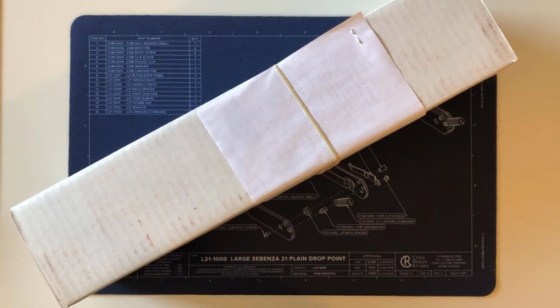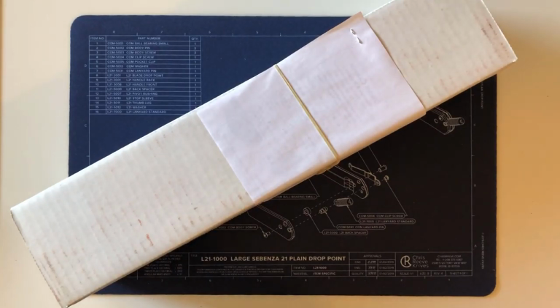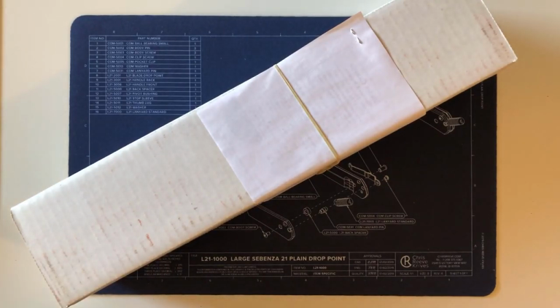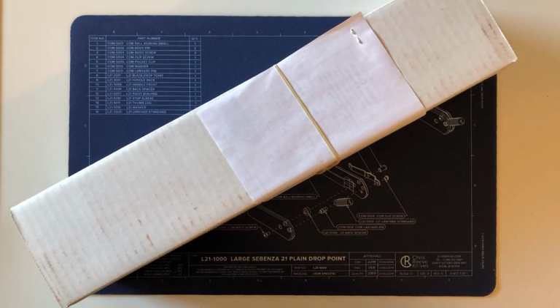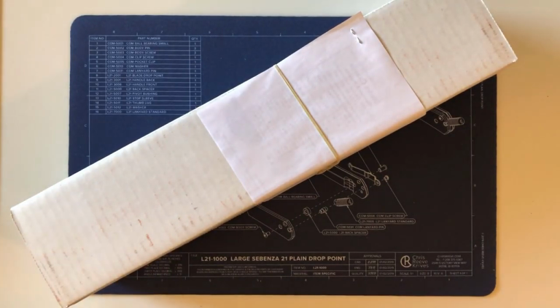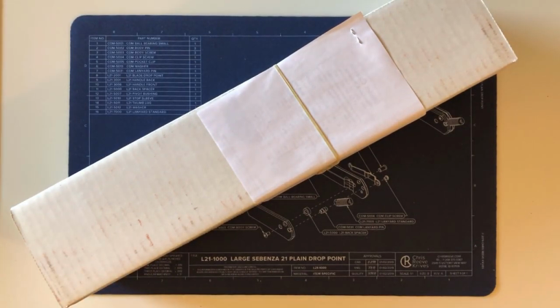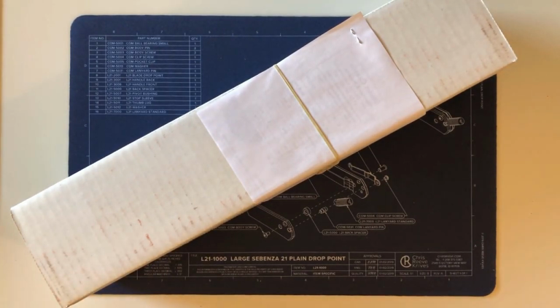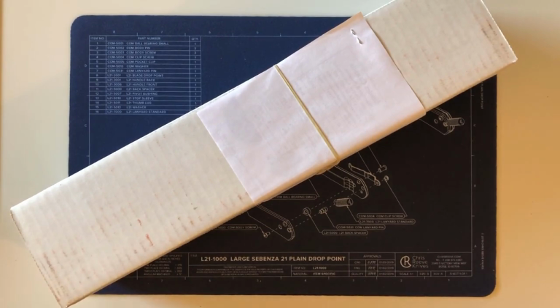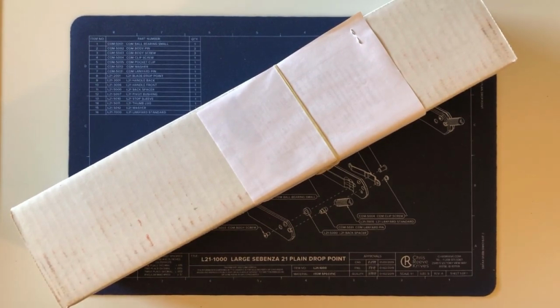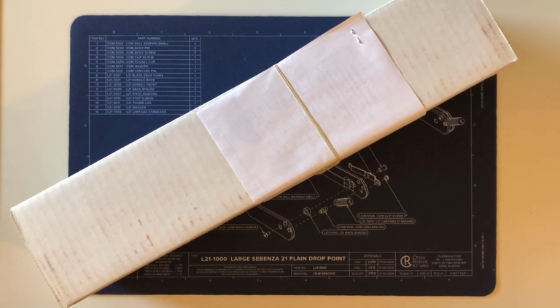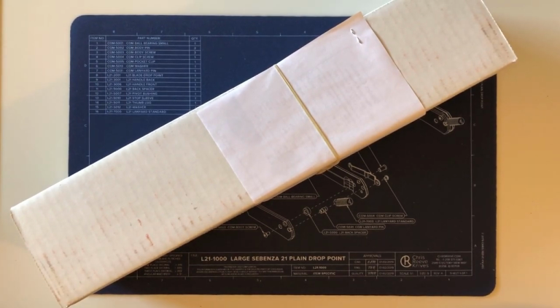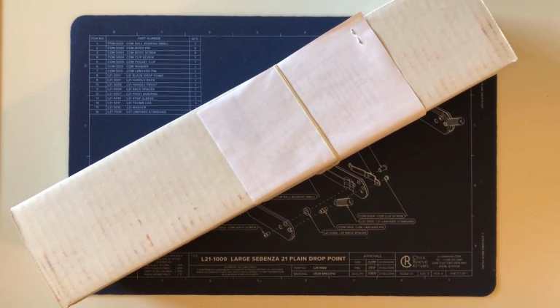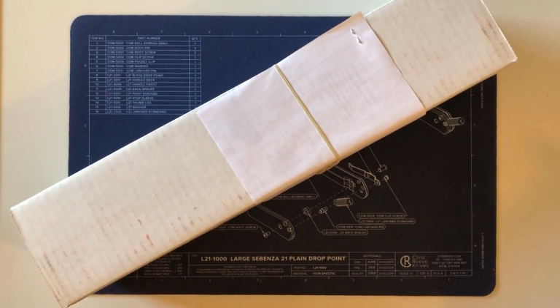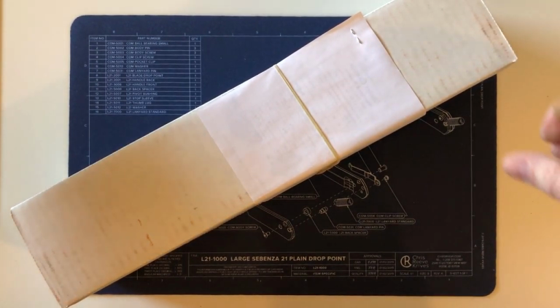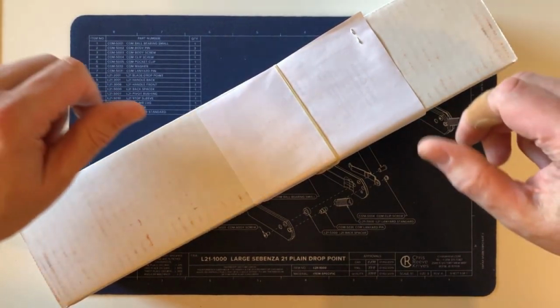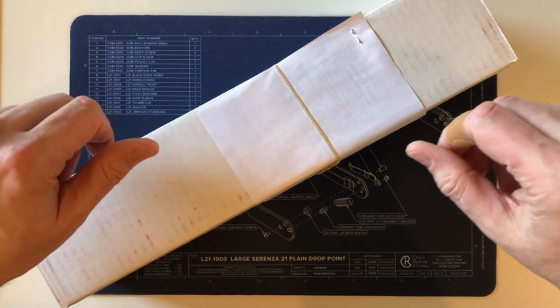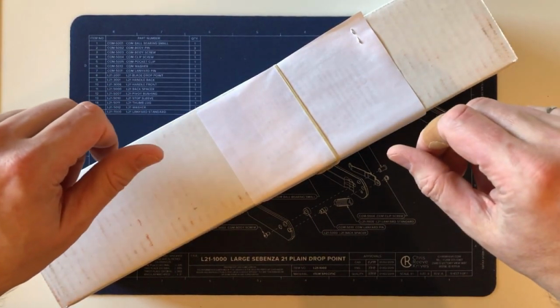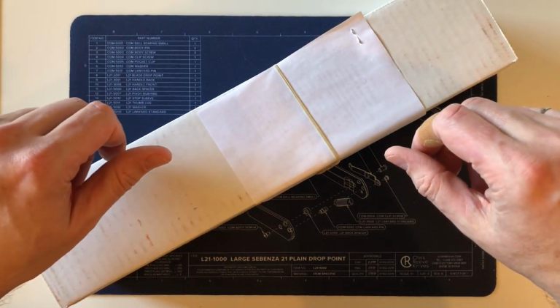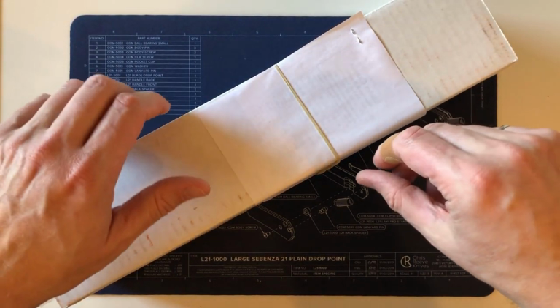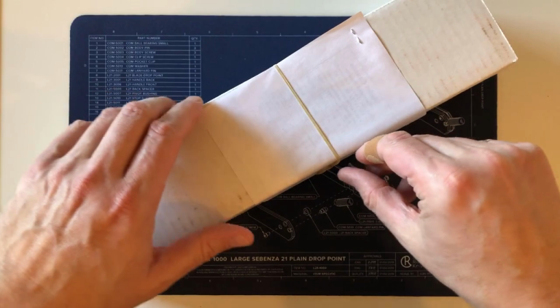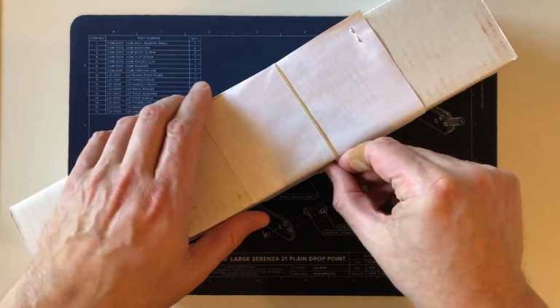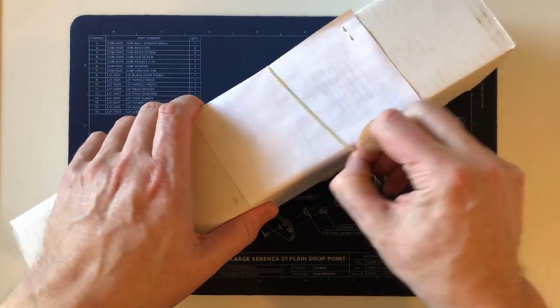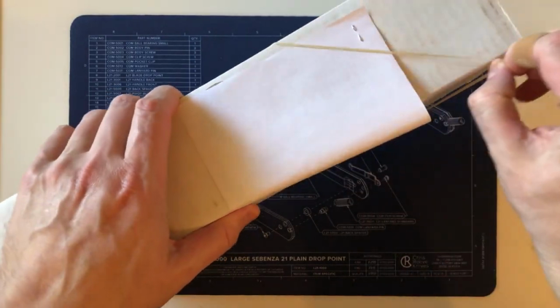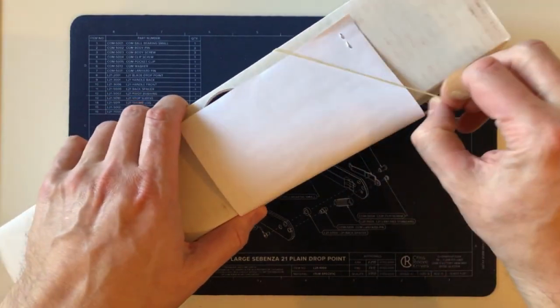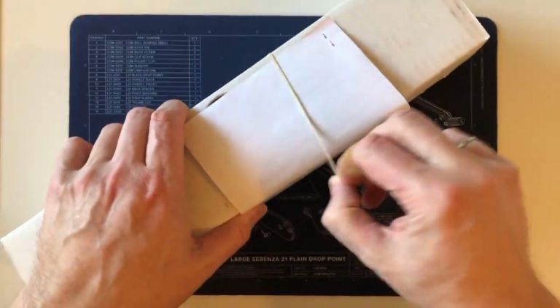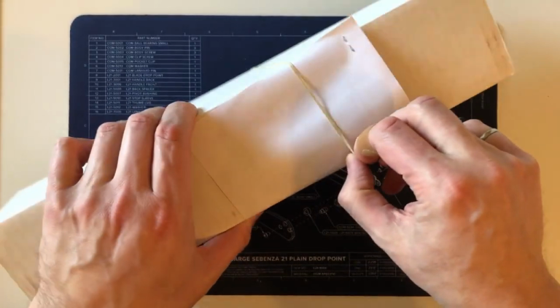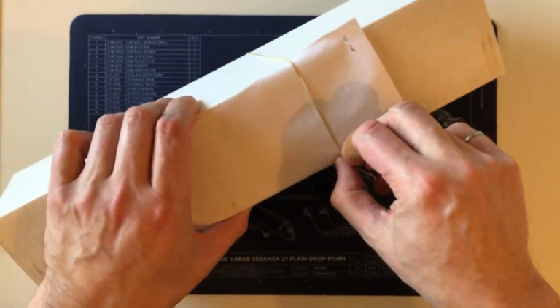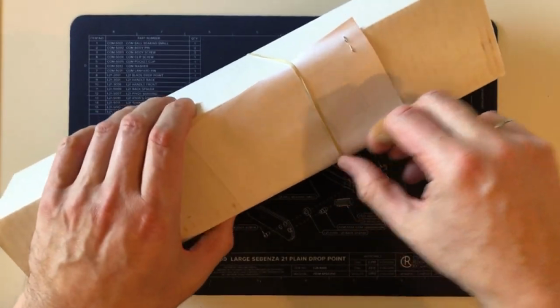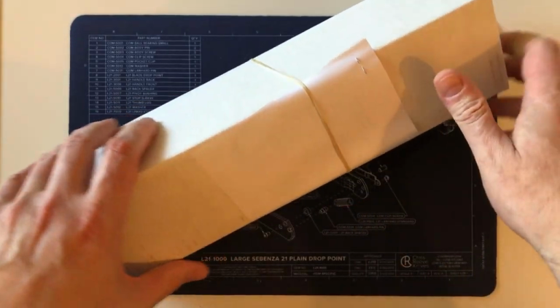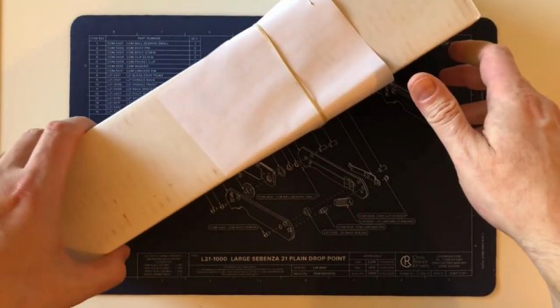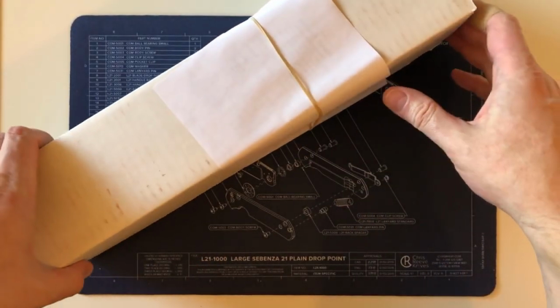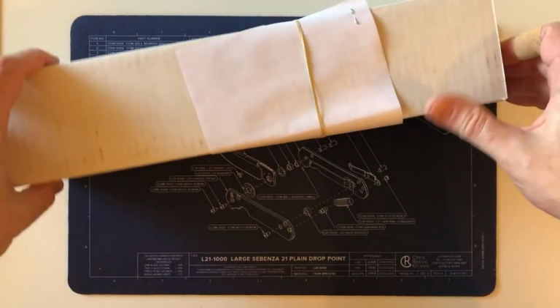Hi there, all who are interested in this sort of thing. This sort of thing today is the arrival of the latest addition to my Chris Reeve knife collection.